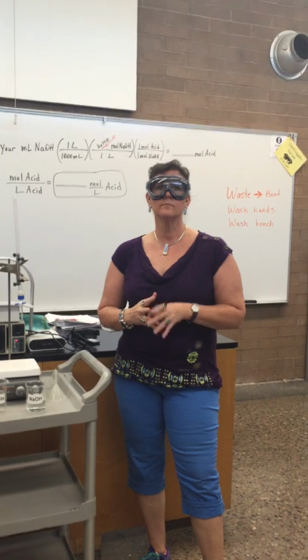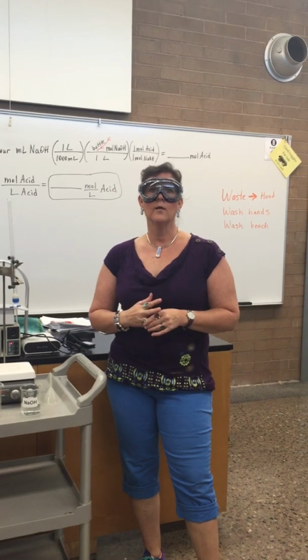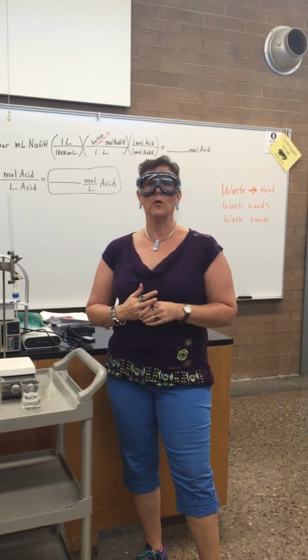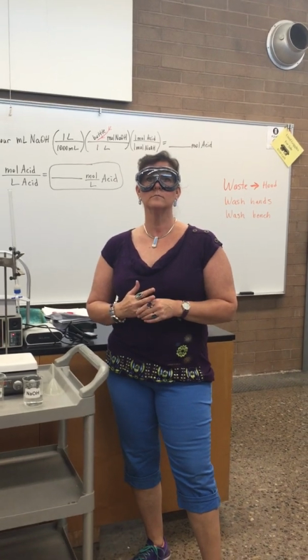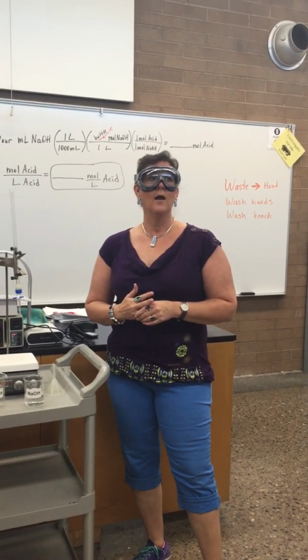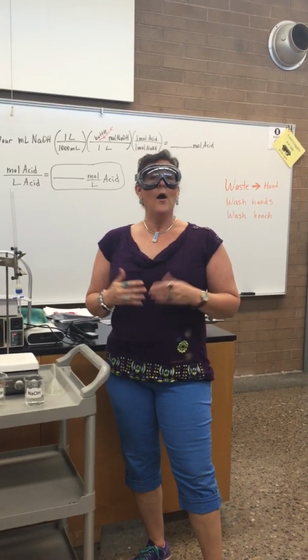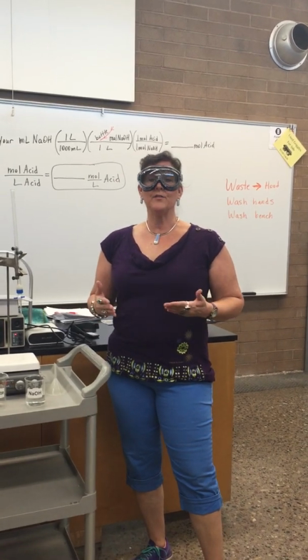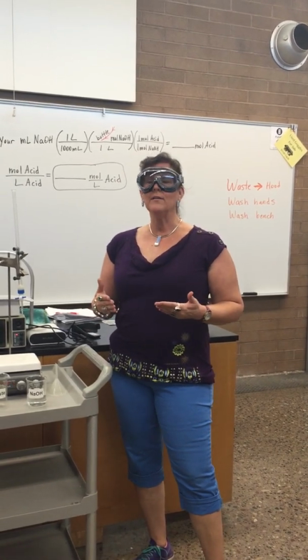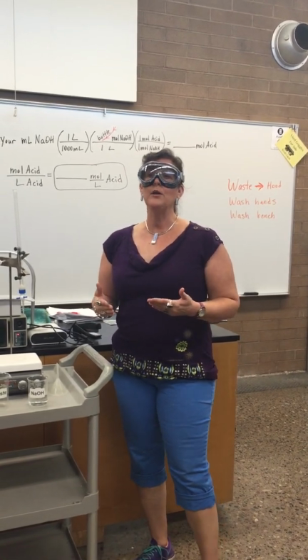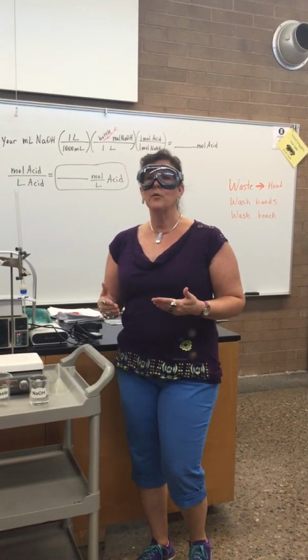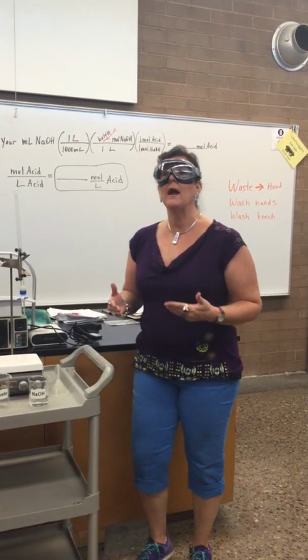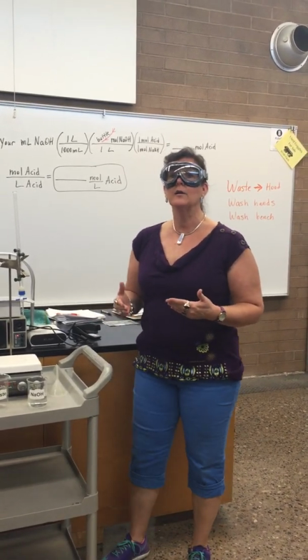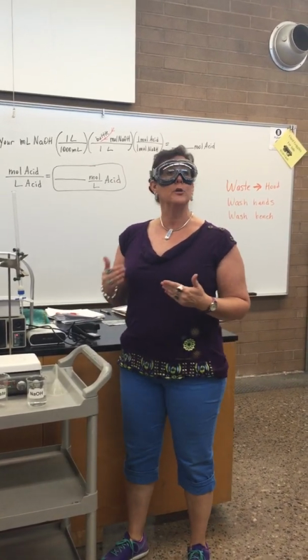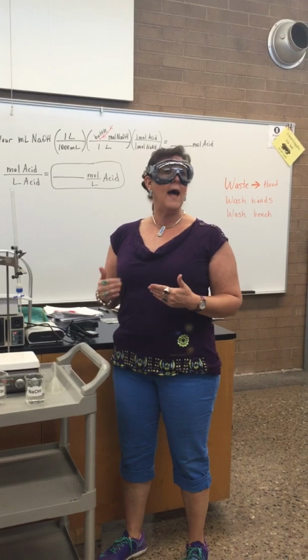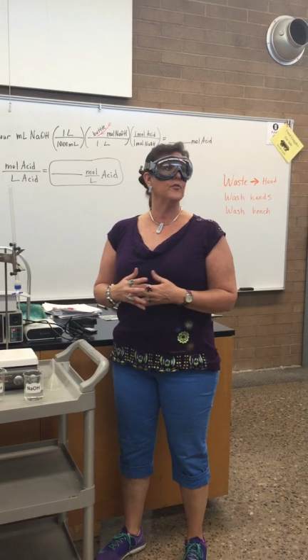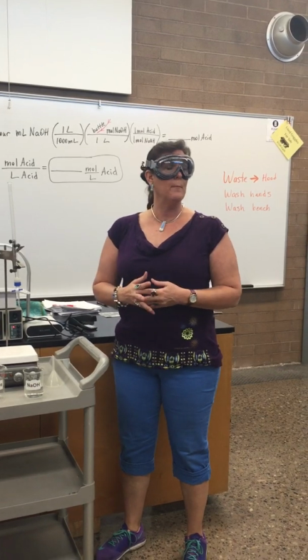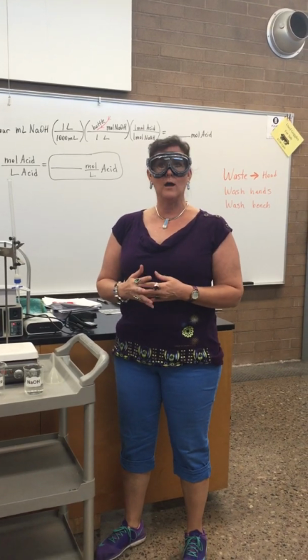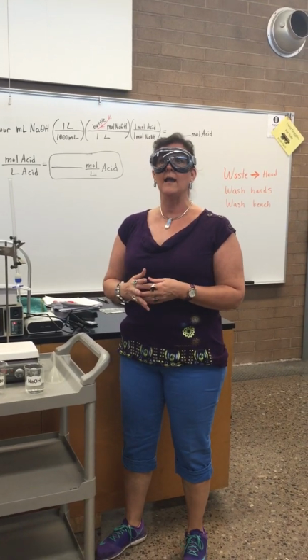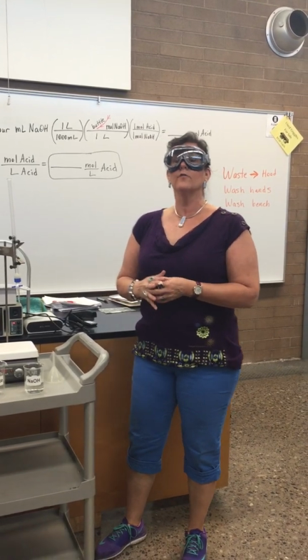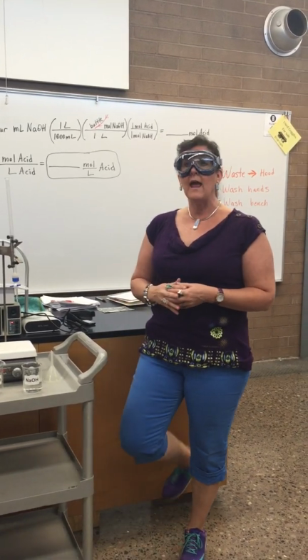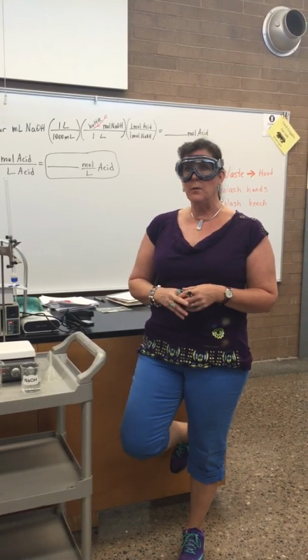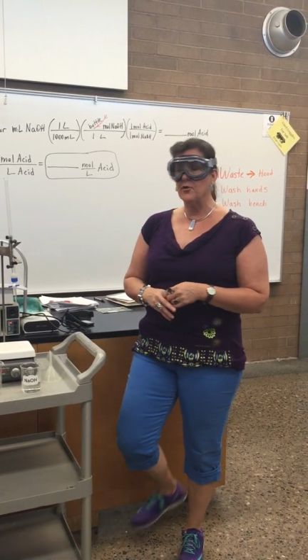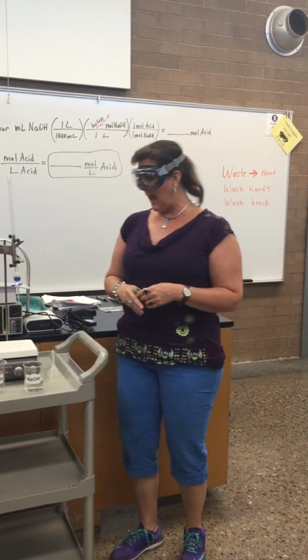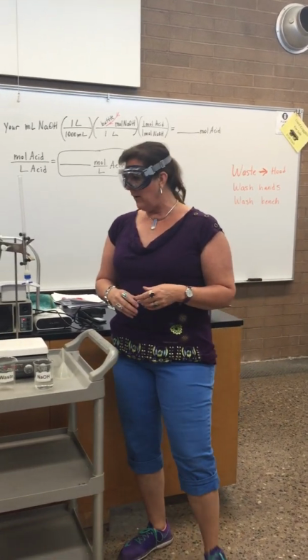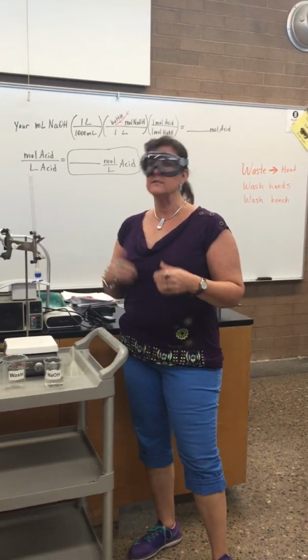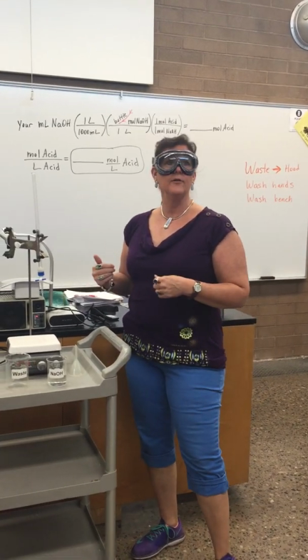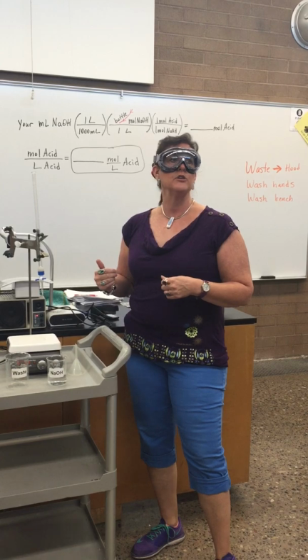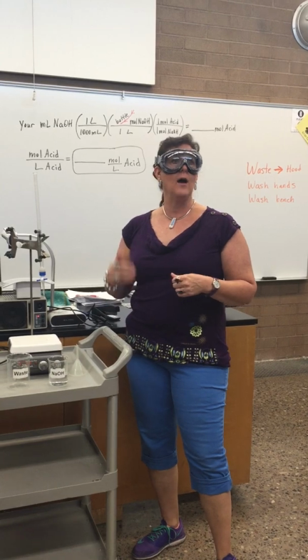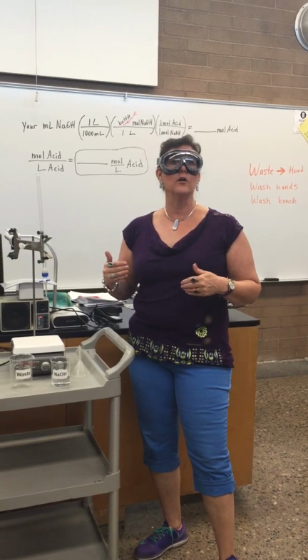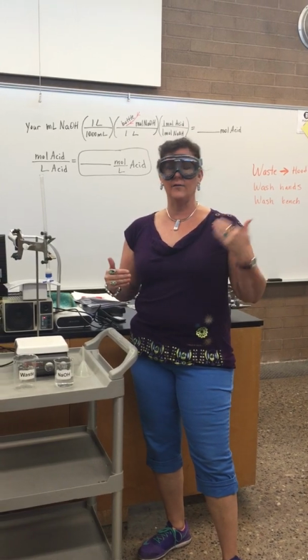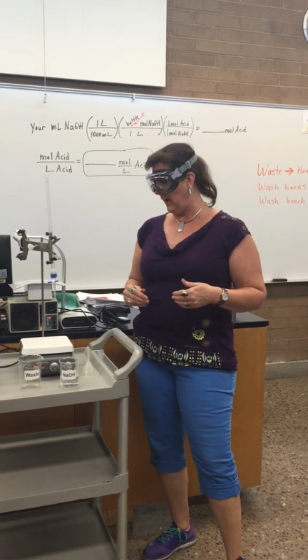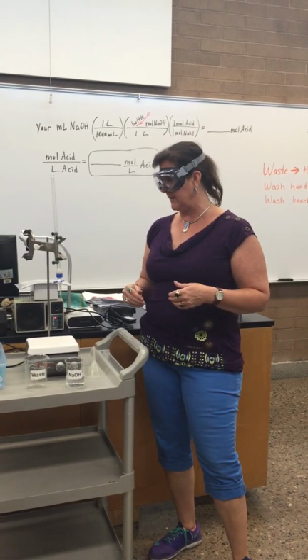I'm going to tell you how to prepare your burette with sodium hydroxide for today's Chem 130 lab, which is the titration of vinegar and sodium hydroxide.